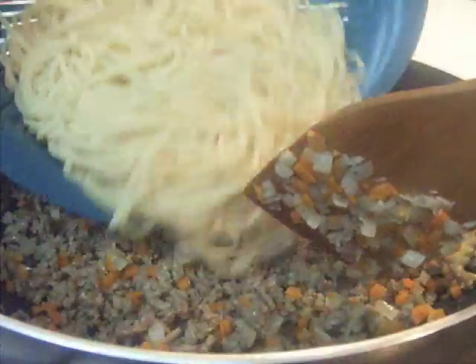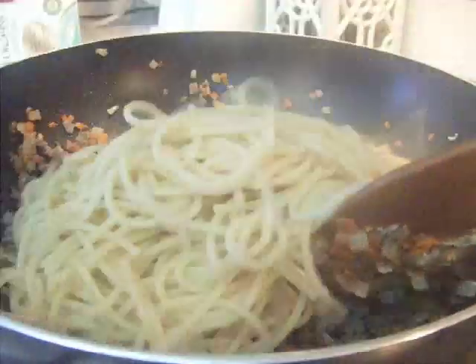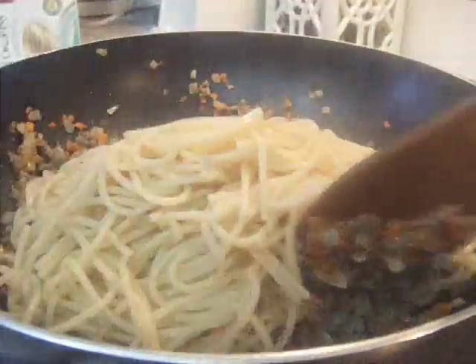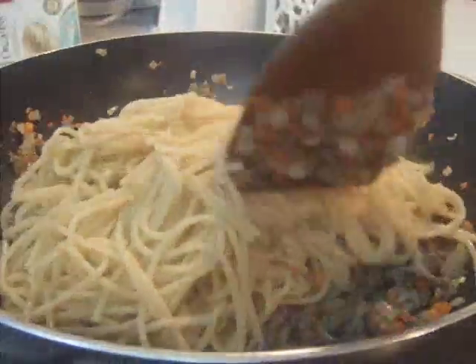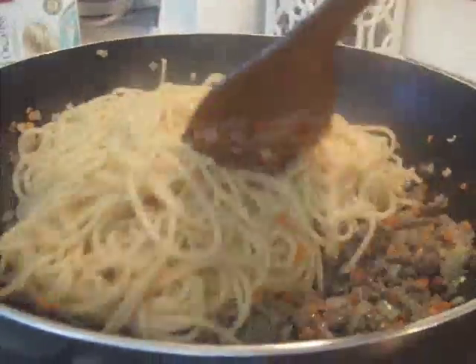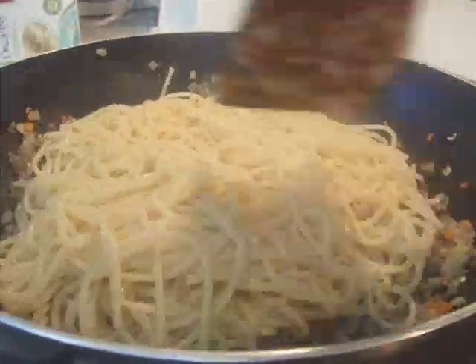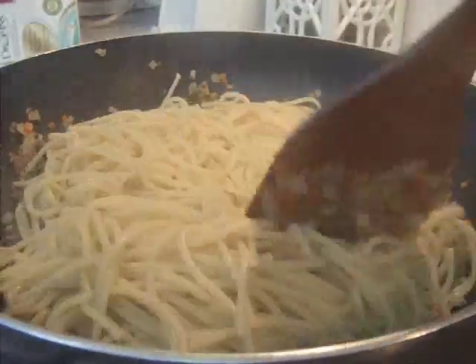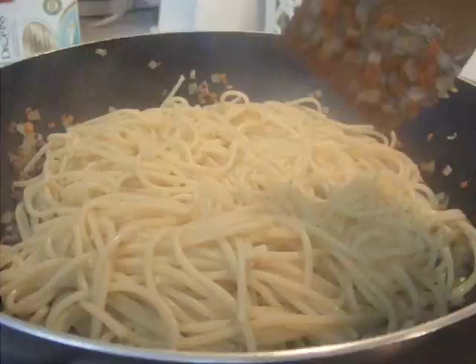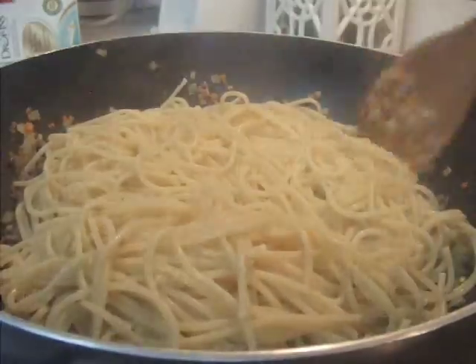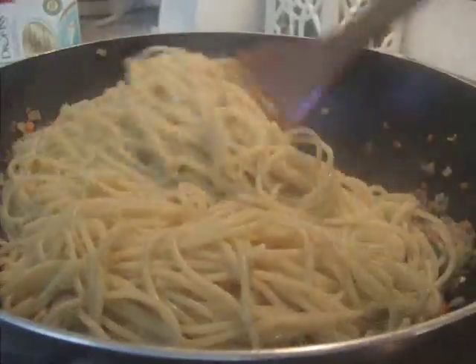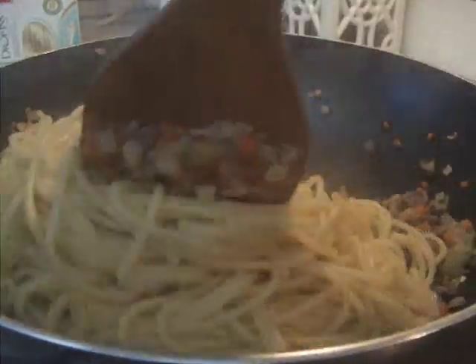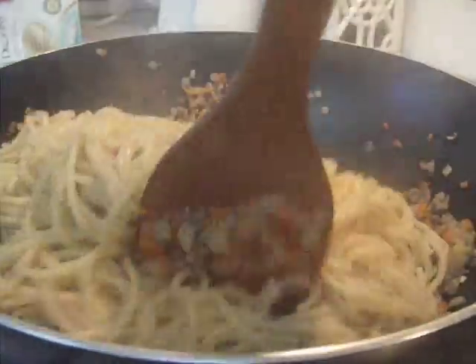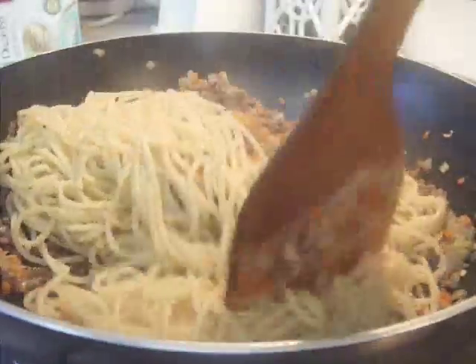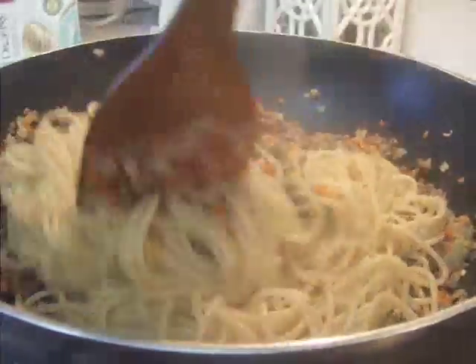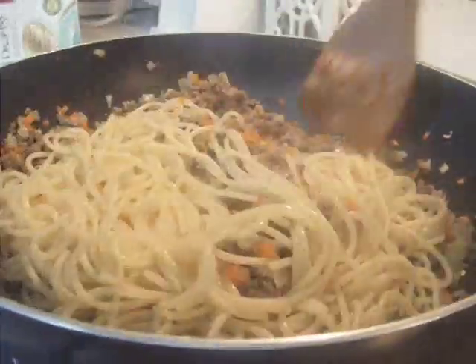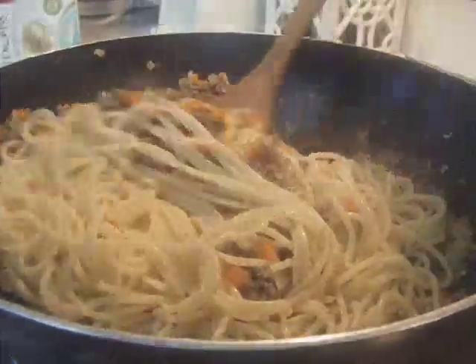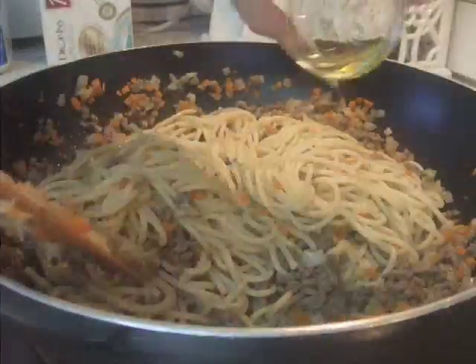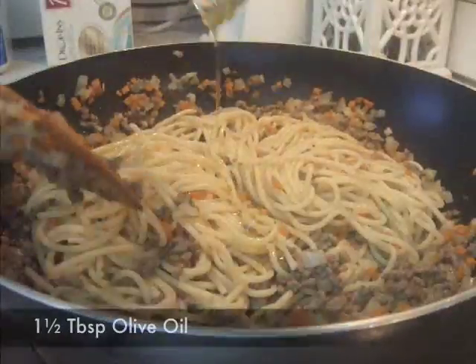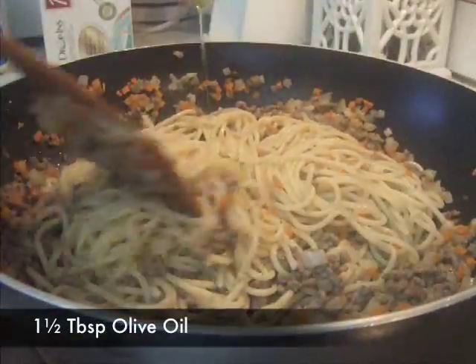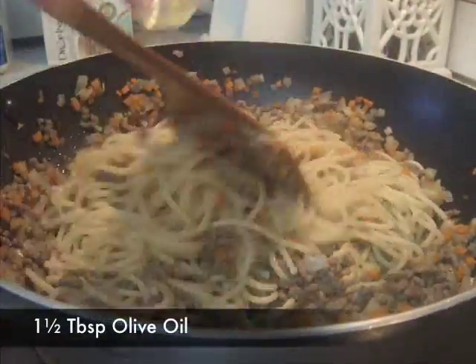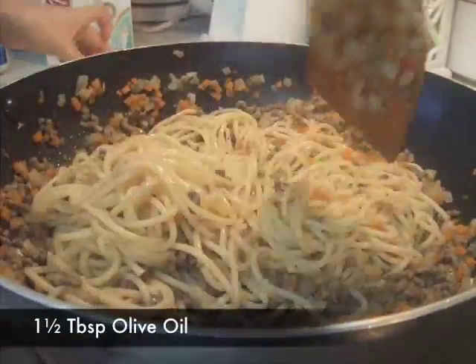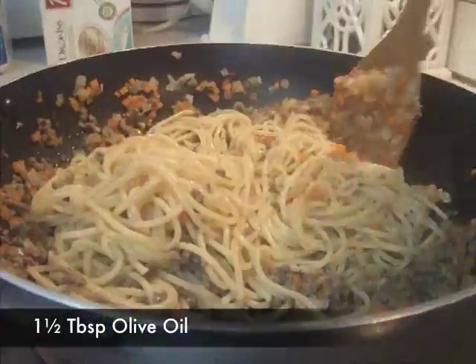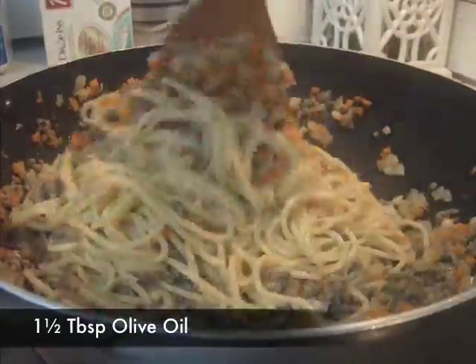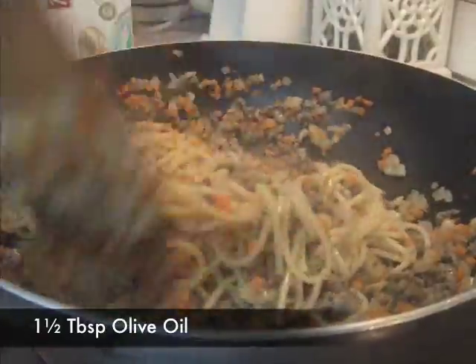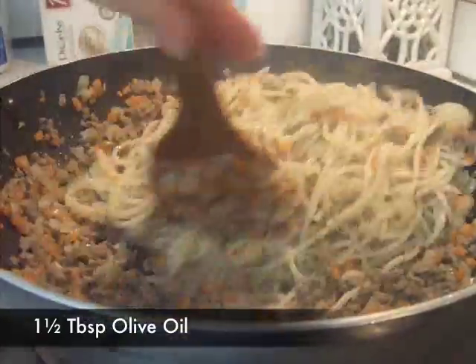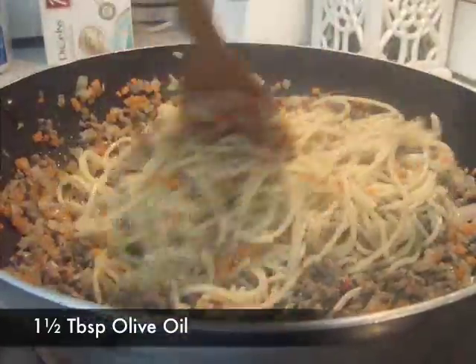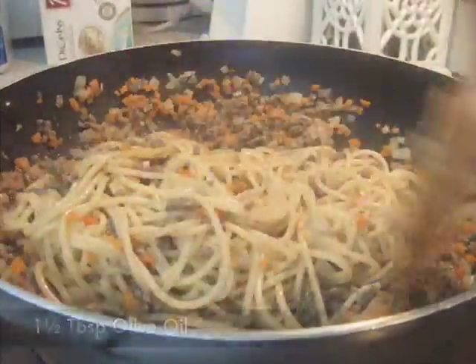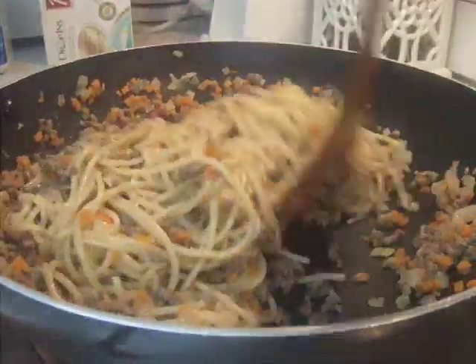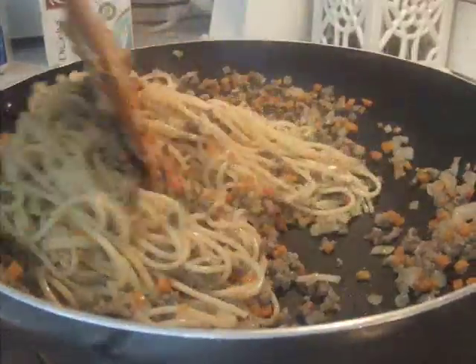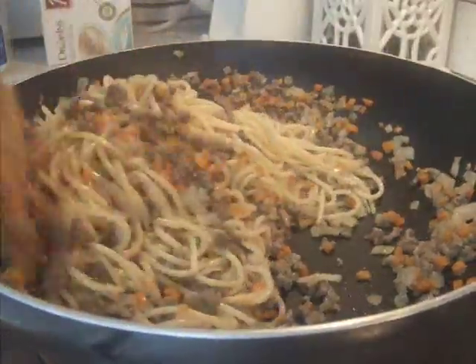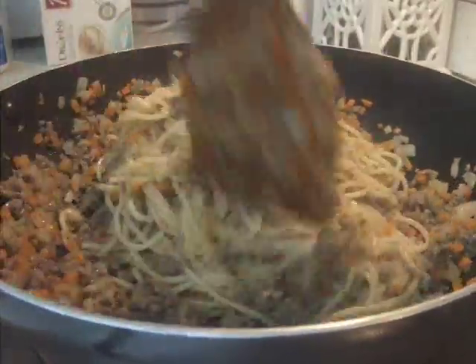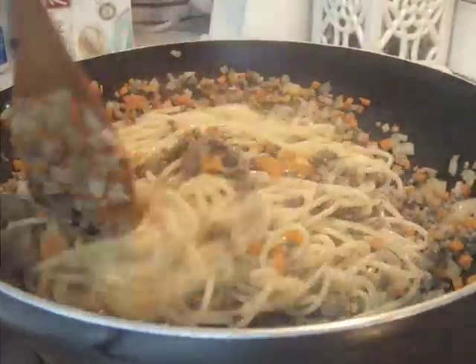Add the cooked spaghetti to the pan and stir gently. Add 1 and half tablespoon of olive oil and fry for 3 minutes on high.